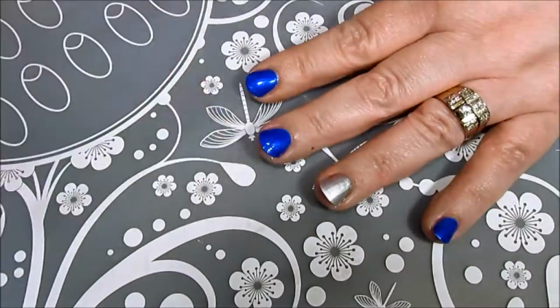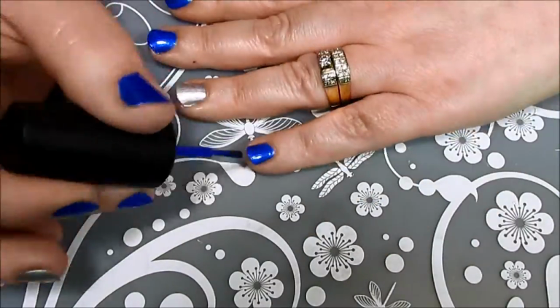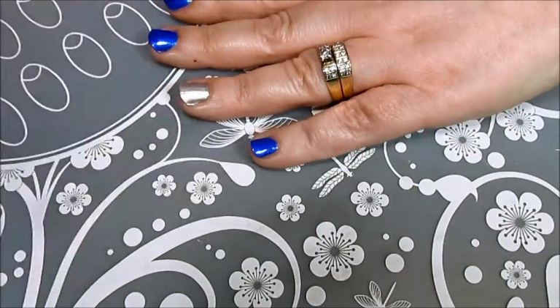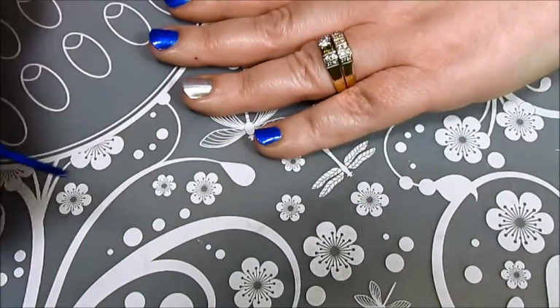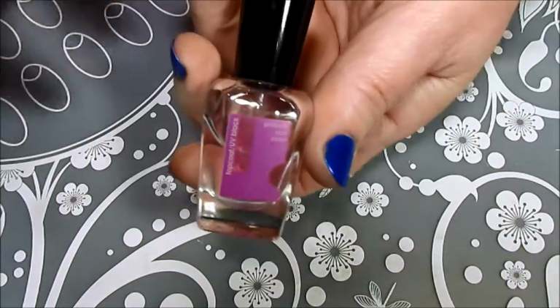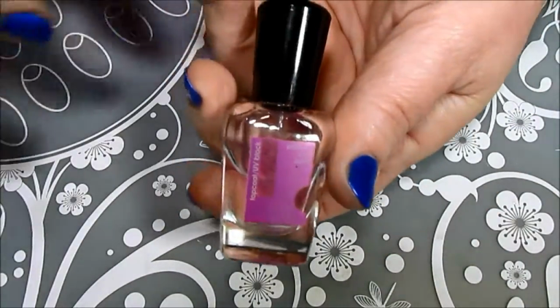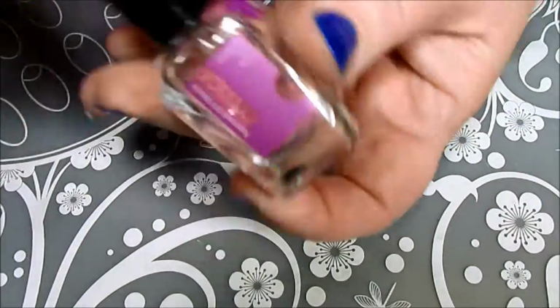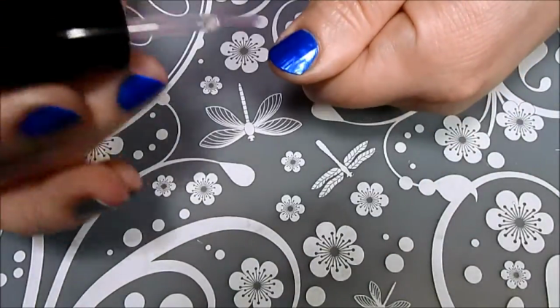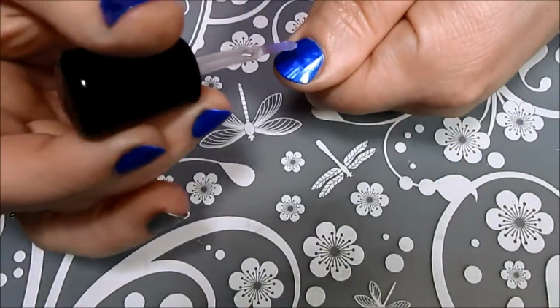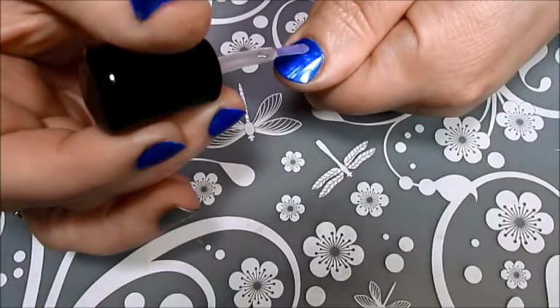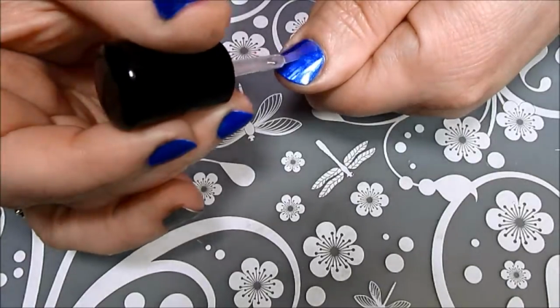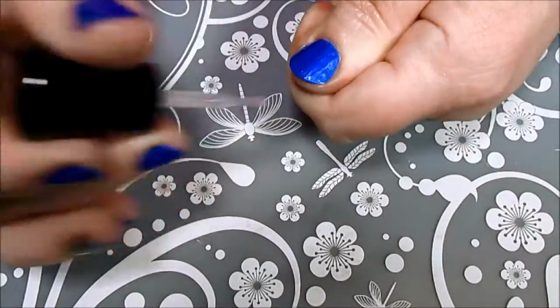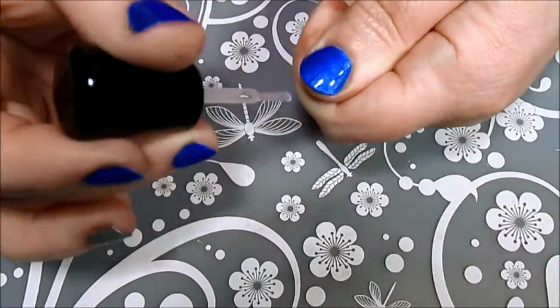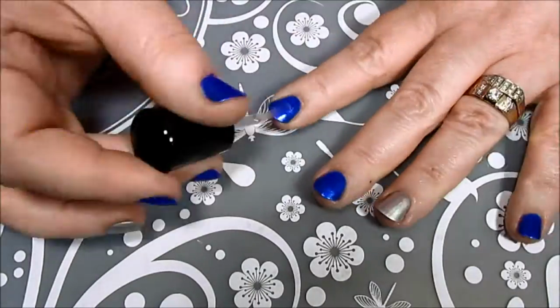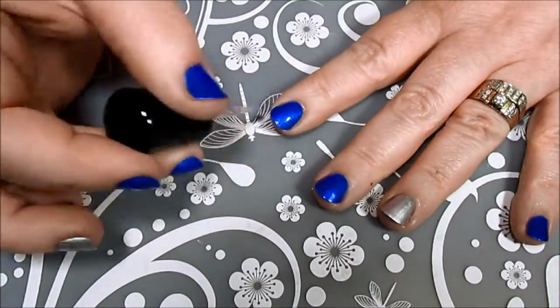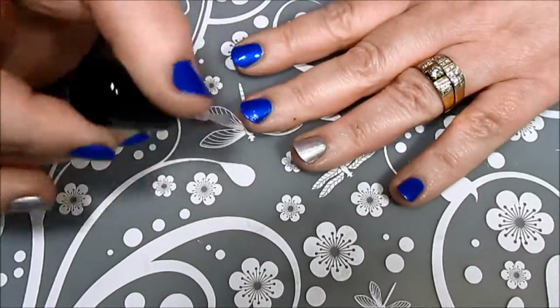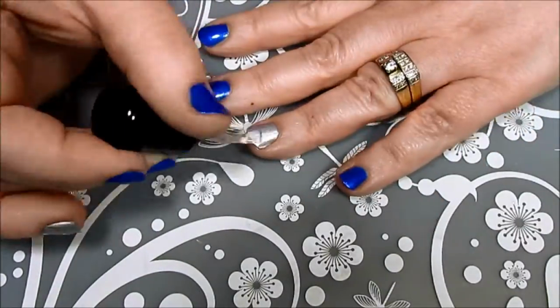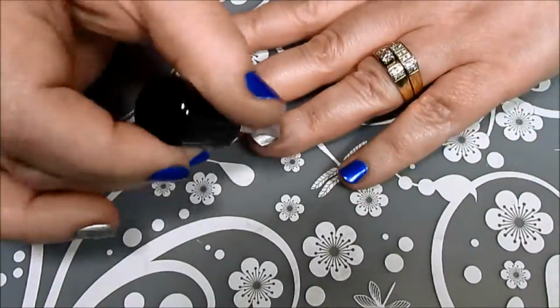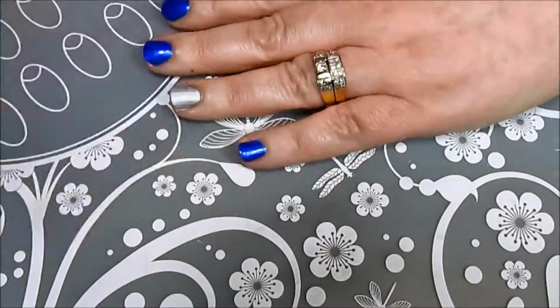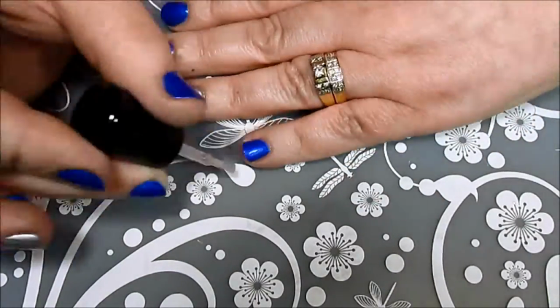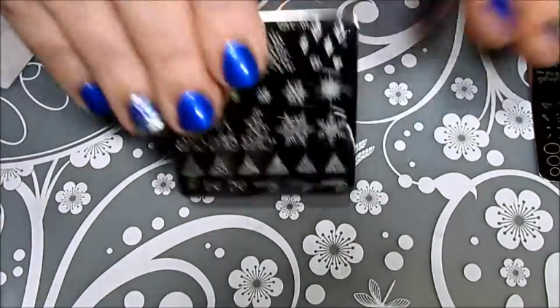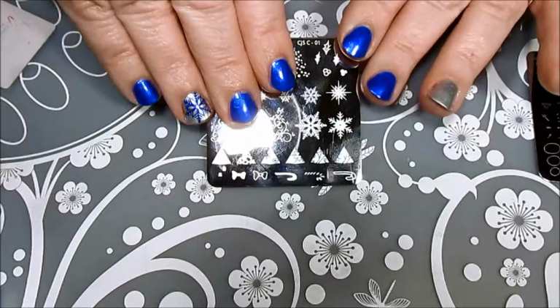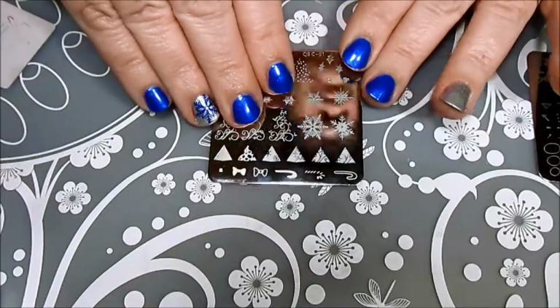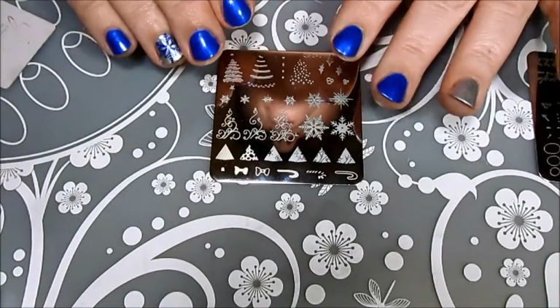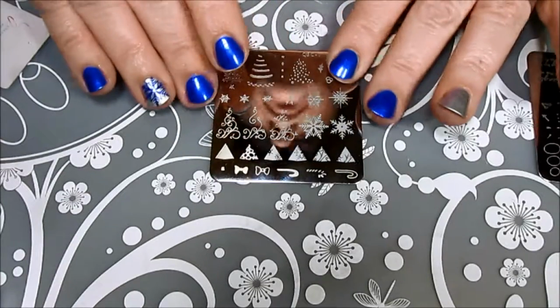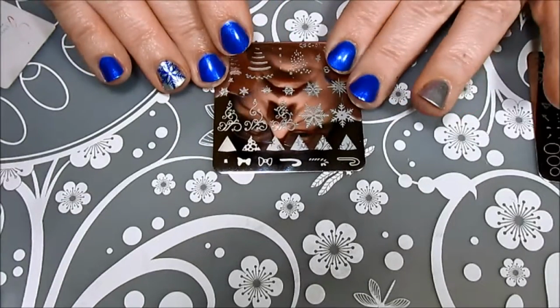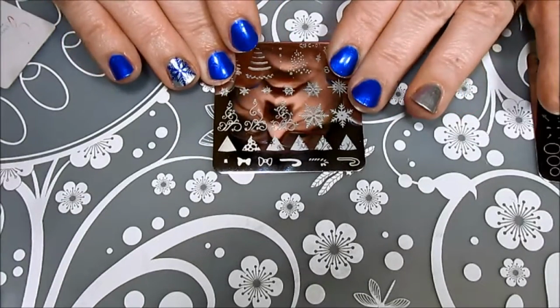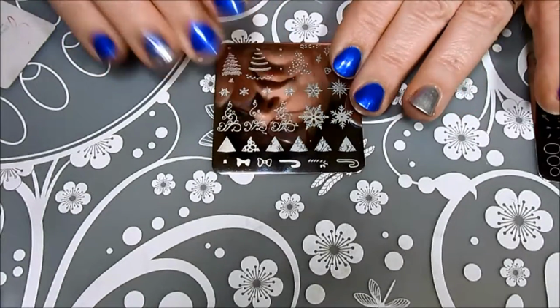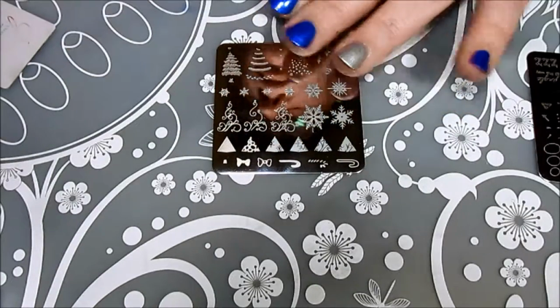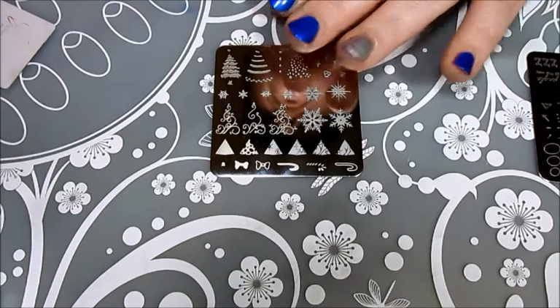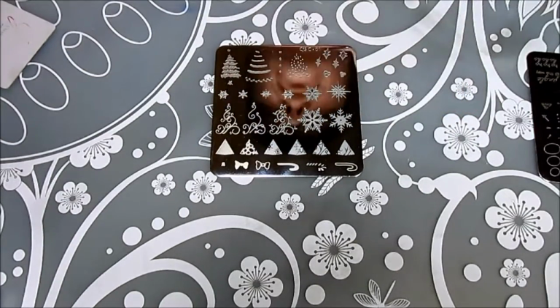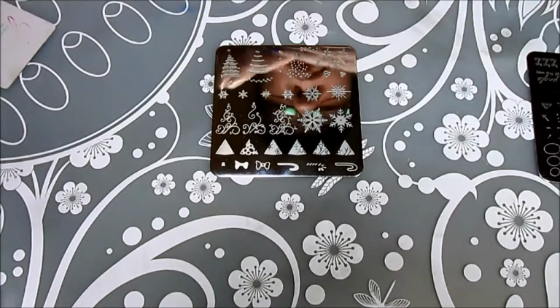It did take a couple of coats to get the opacity I was looking for. After letting both coats dry, I then followed up with my Armor Top Coat. I do like to use a top coat before I stamp because I think it leads to a clearer image. After my top coat was dry, it was time to start stamping.